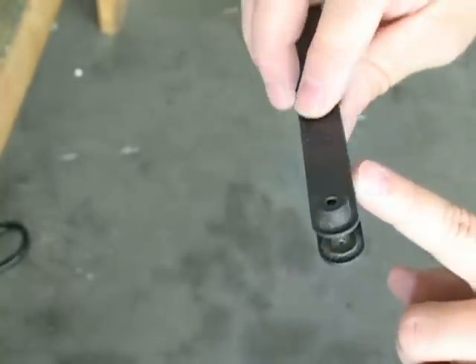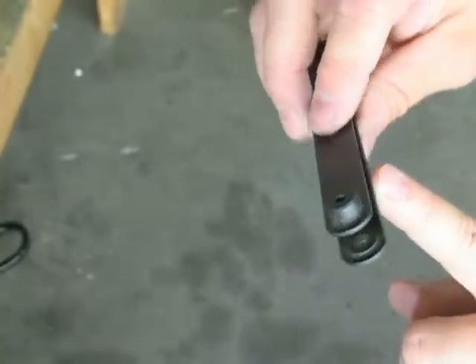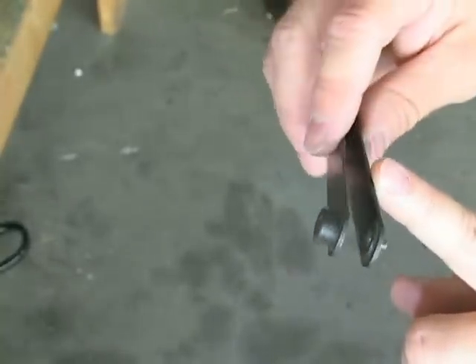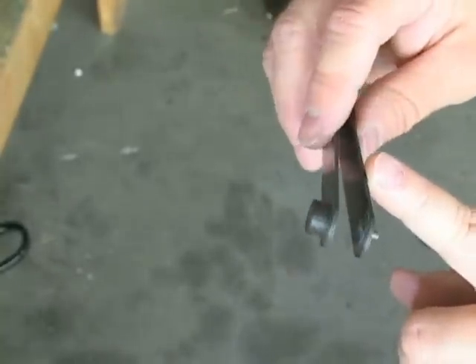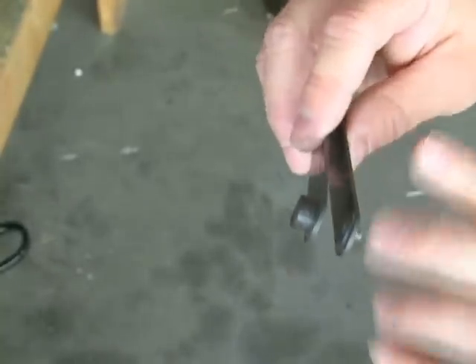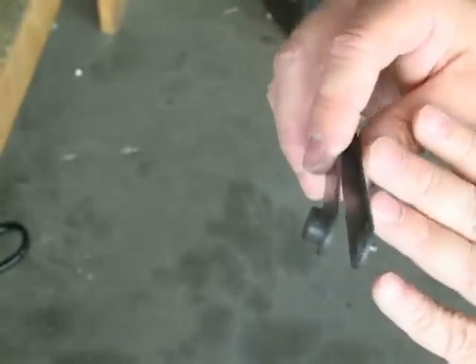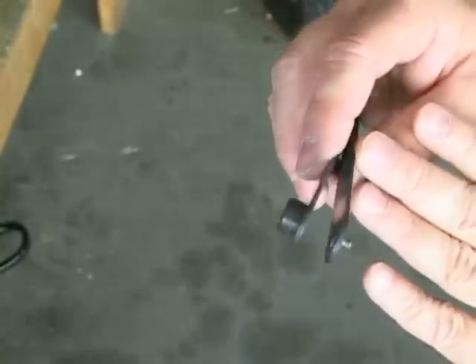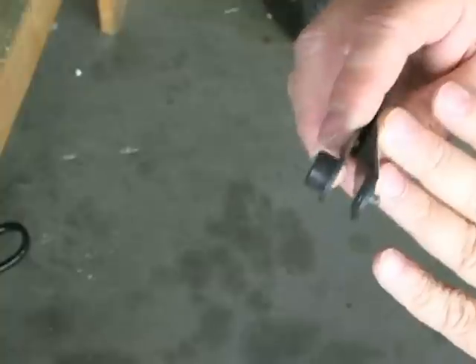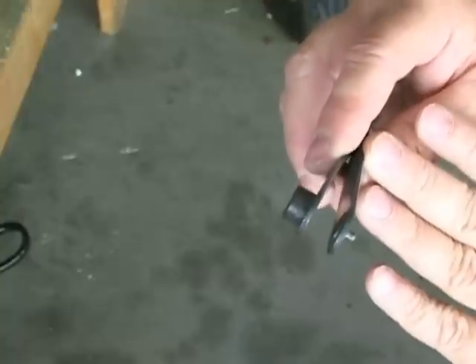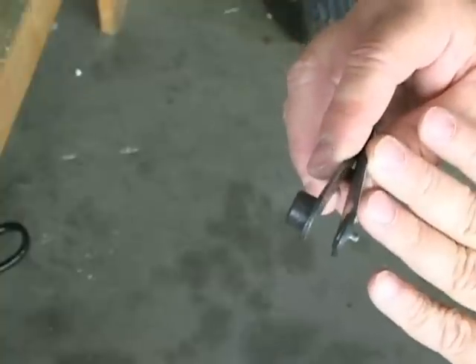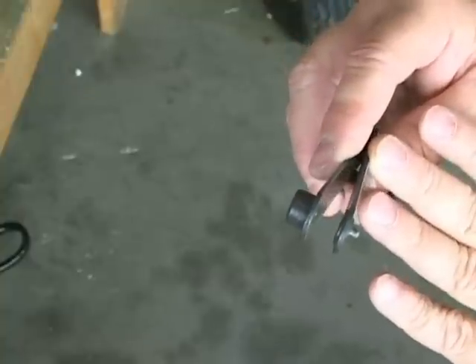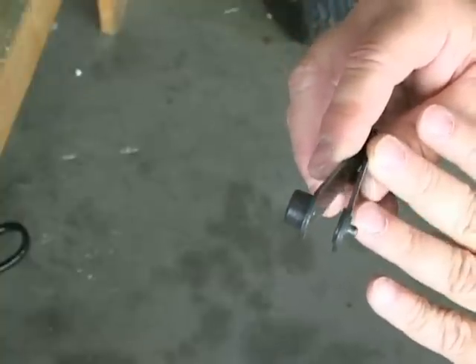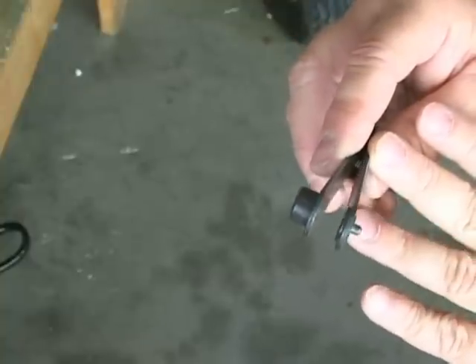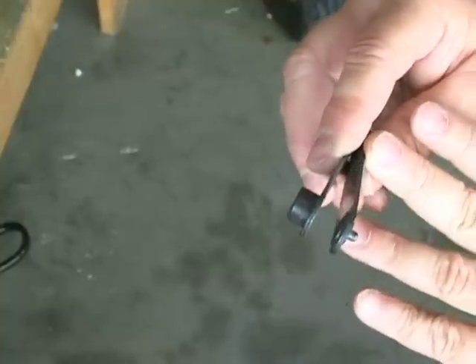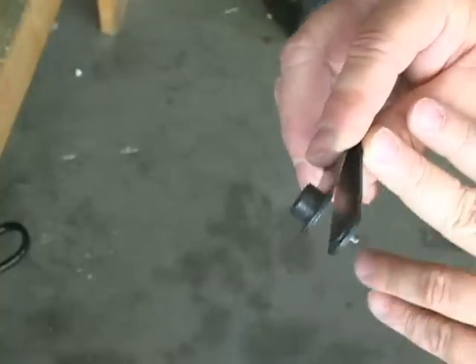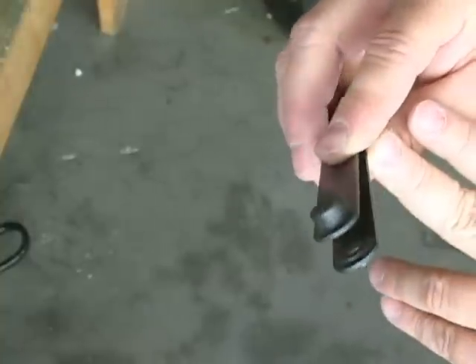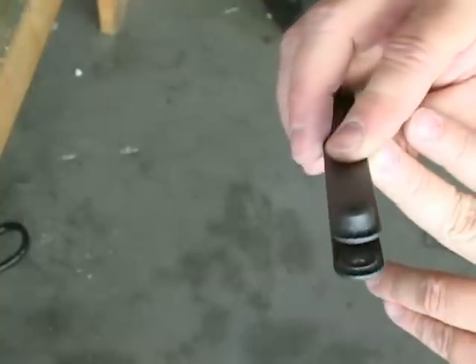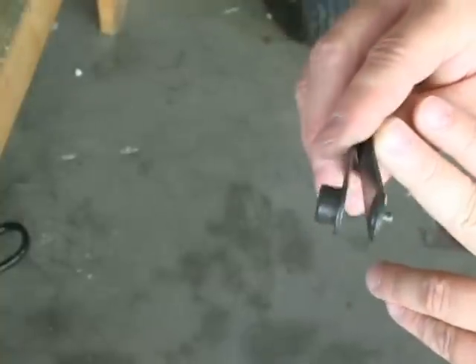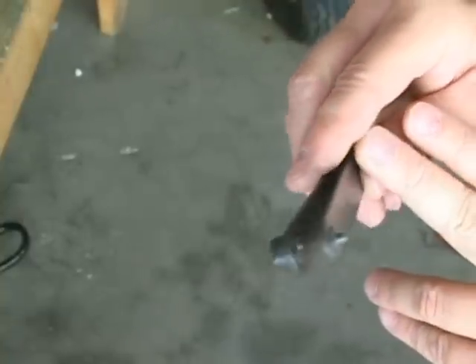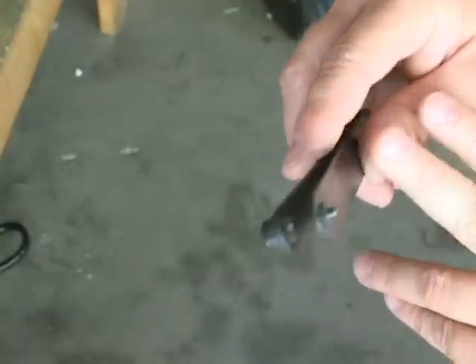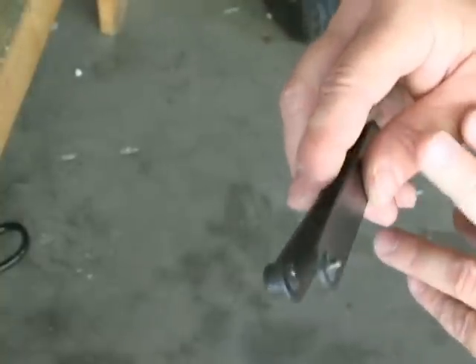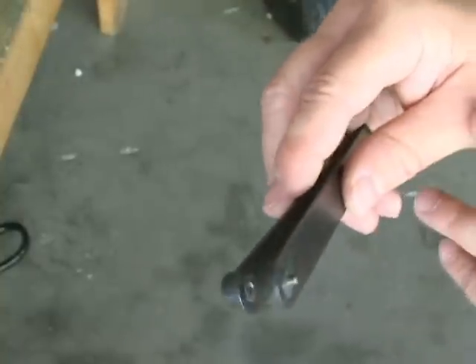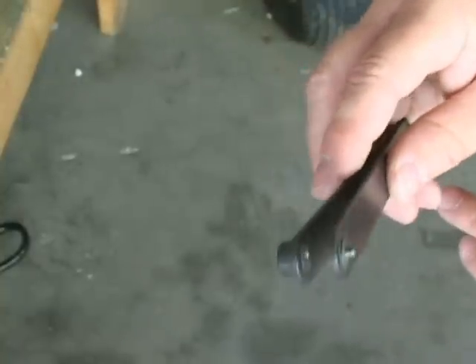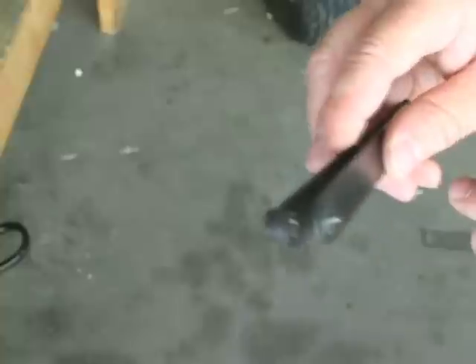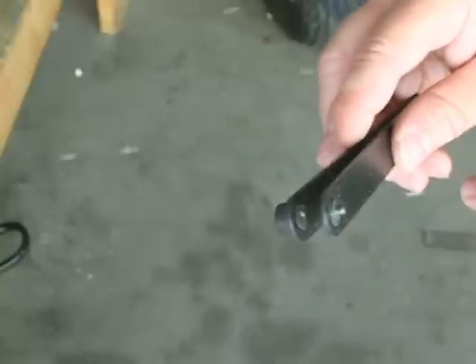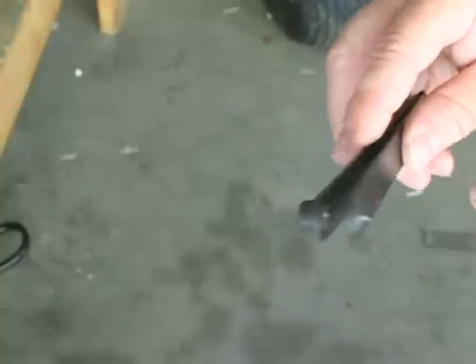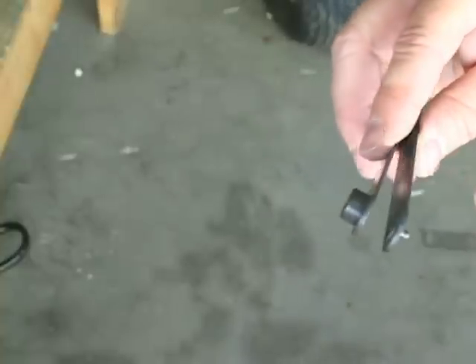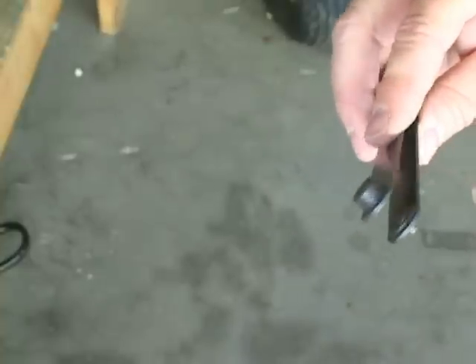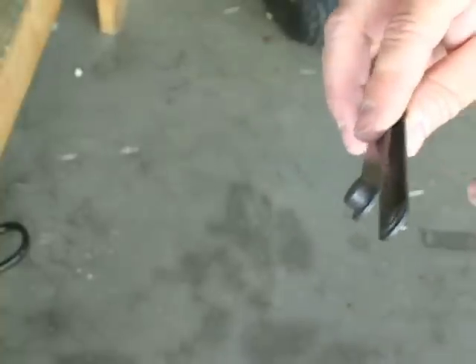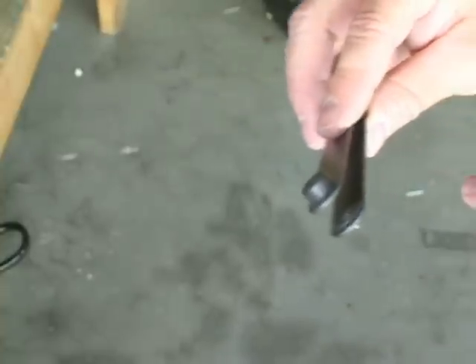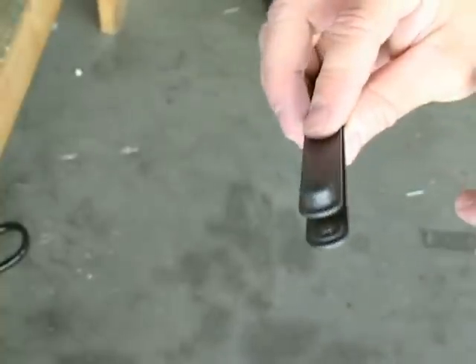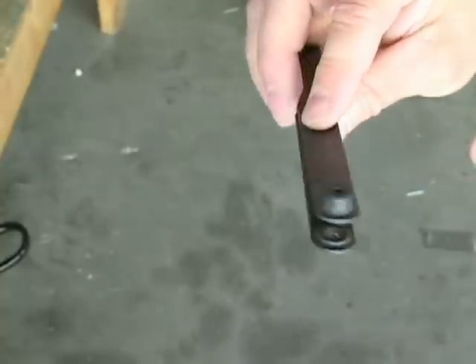Typically if you get one for a size 30 and a size 20, you'll cover the majority of all the rivets that you're going to be setting.